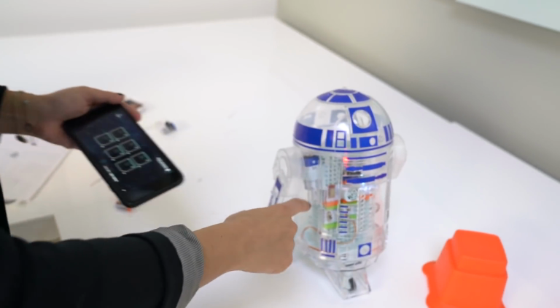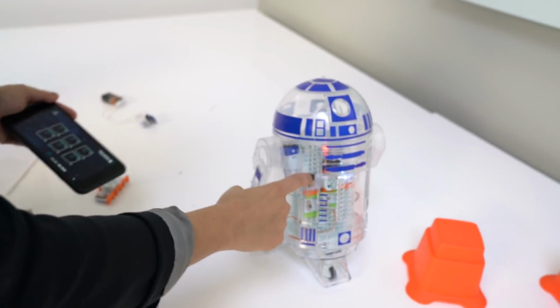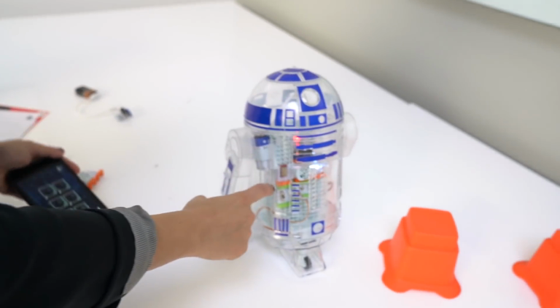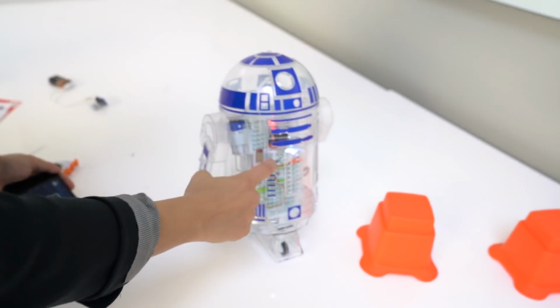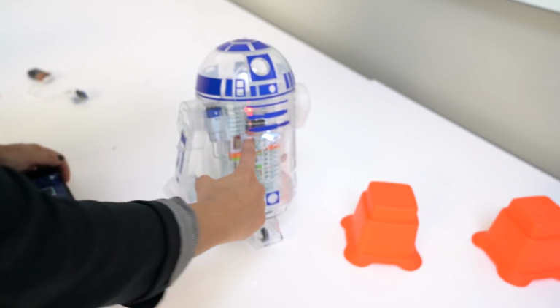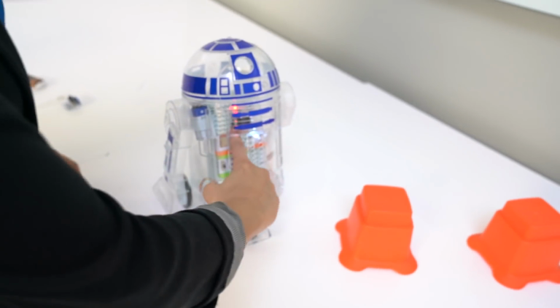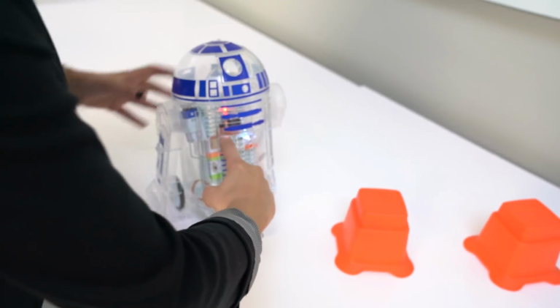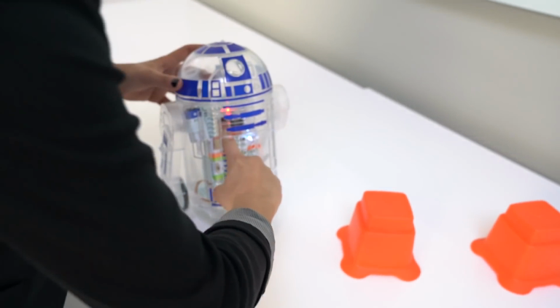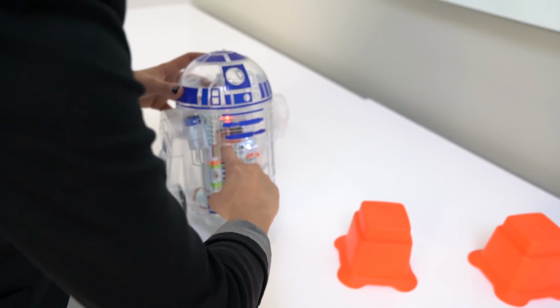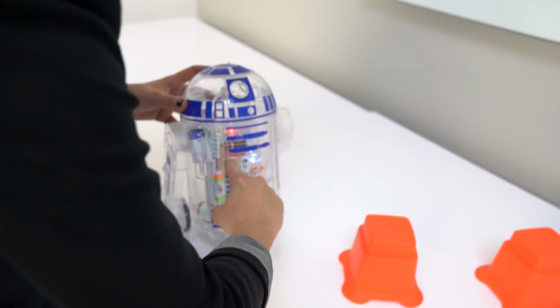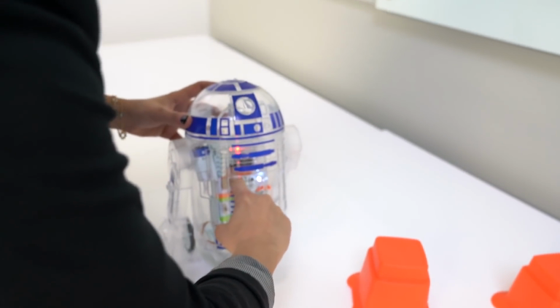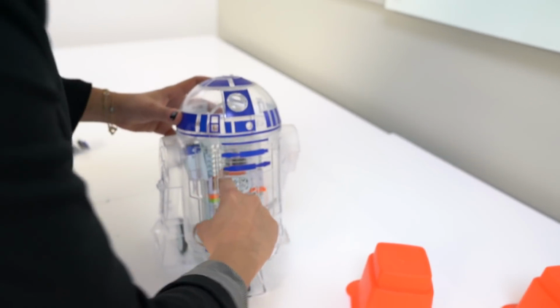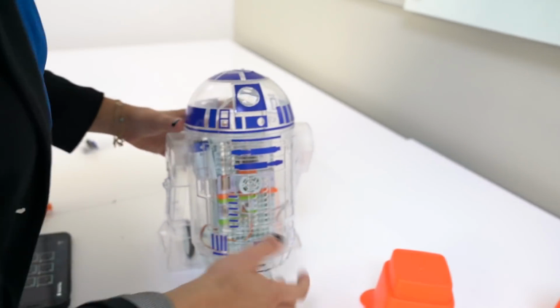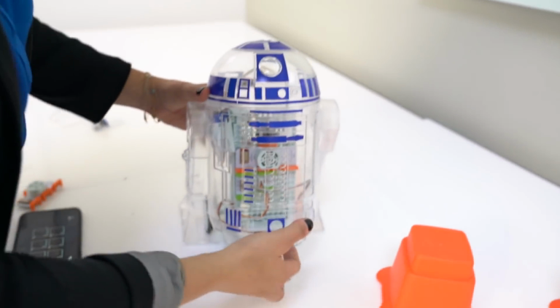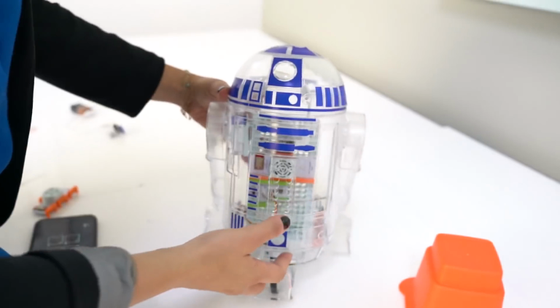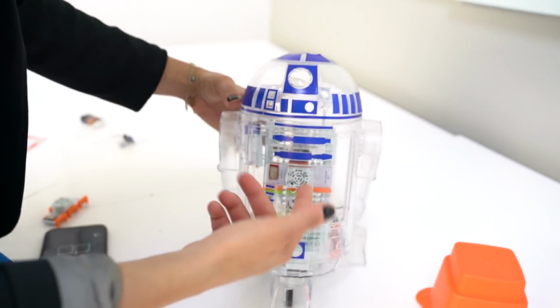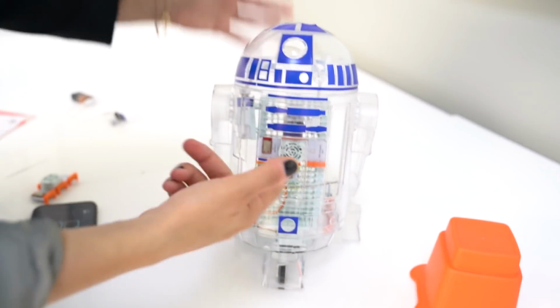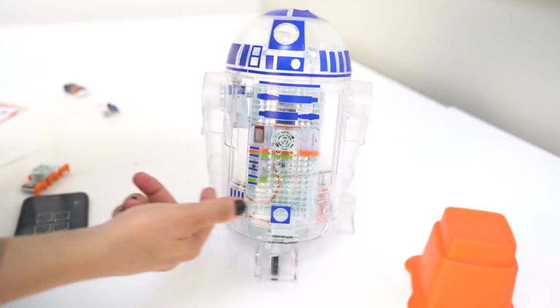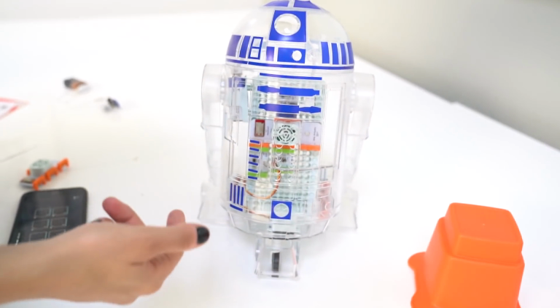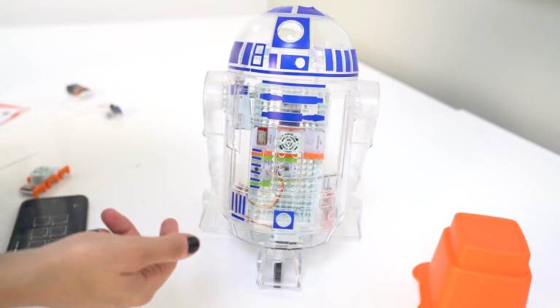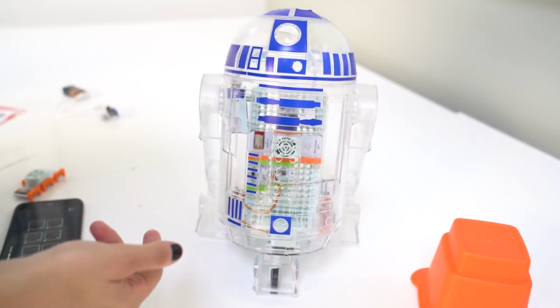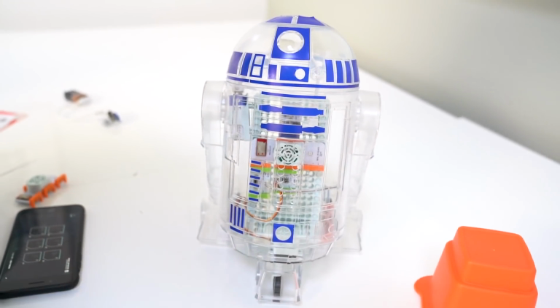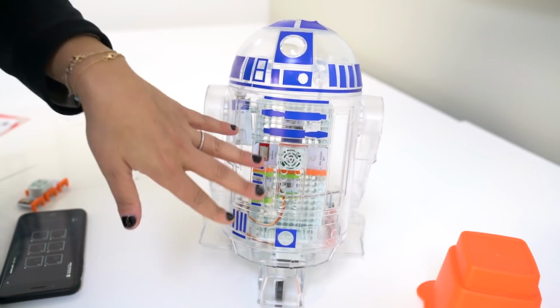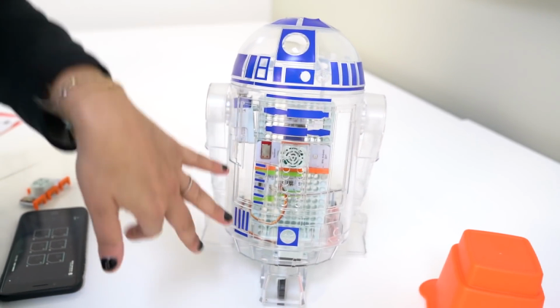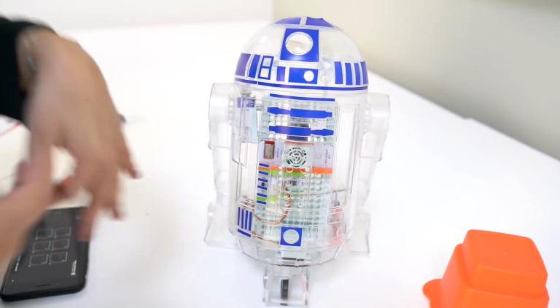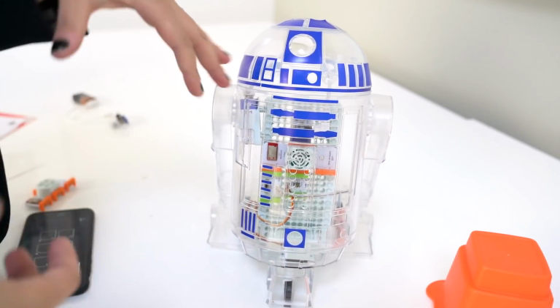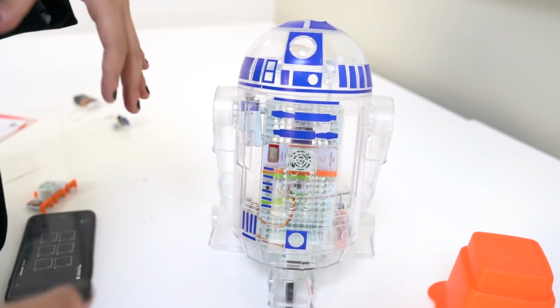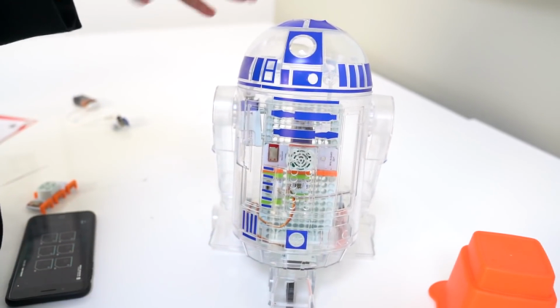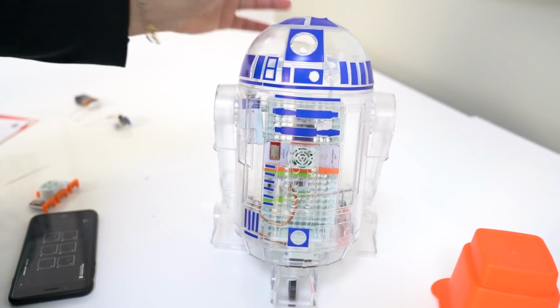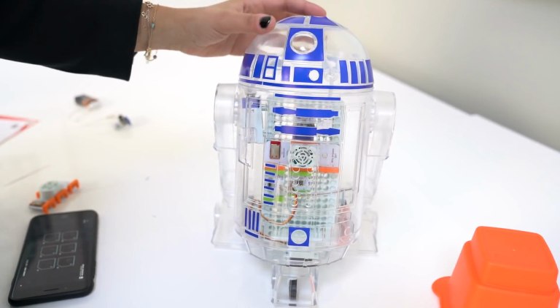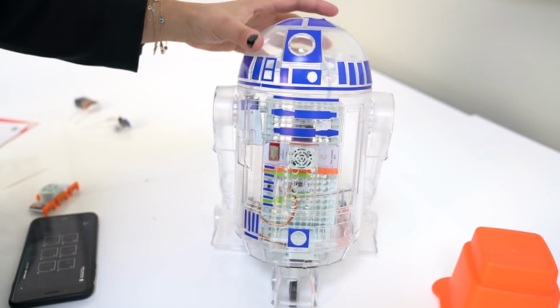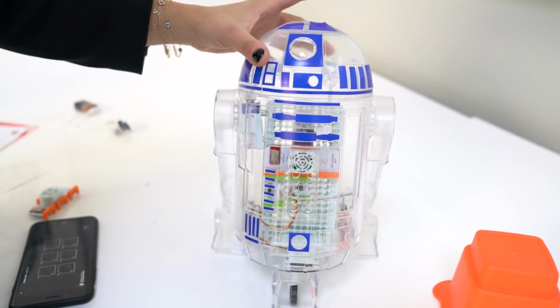And then everything, as you can see, is transparent so that you can see the insides. We want you to really kind of learn the inner workings of the droid.